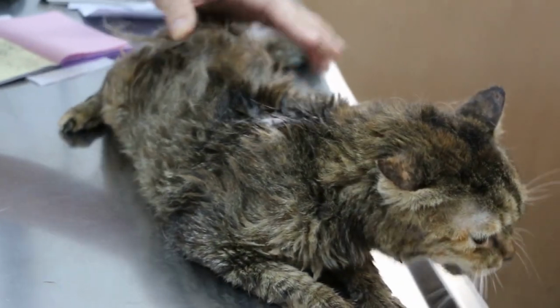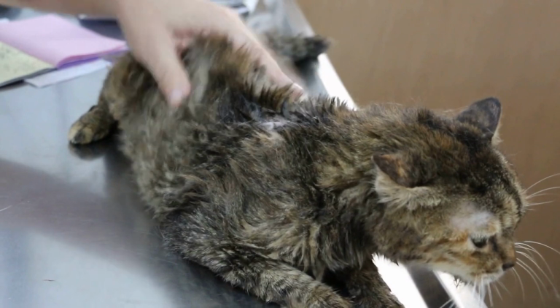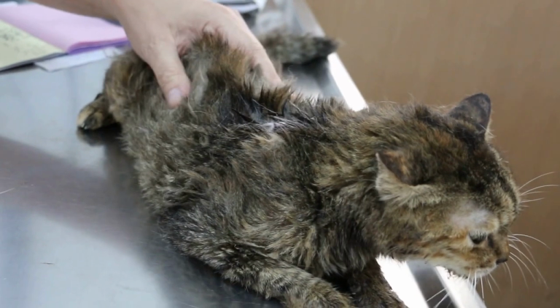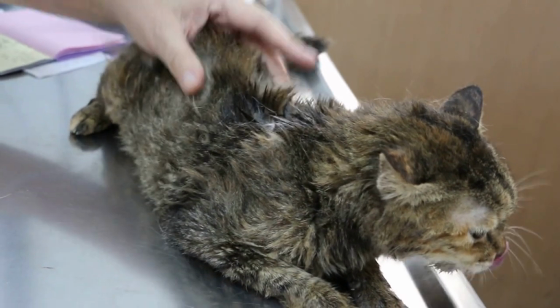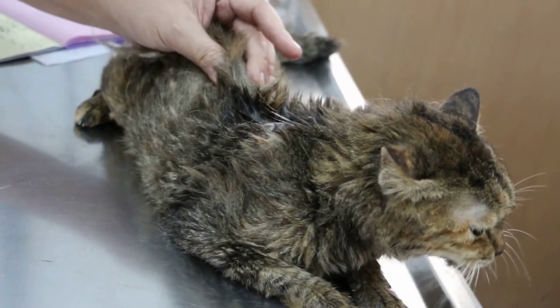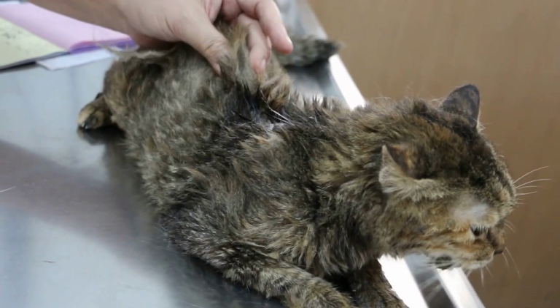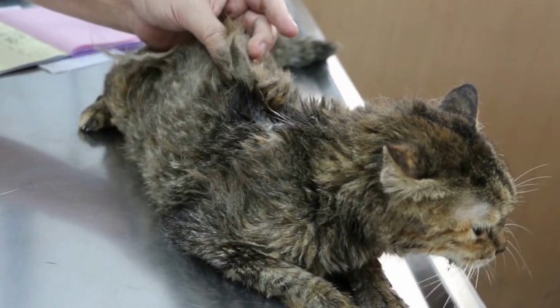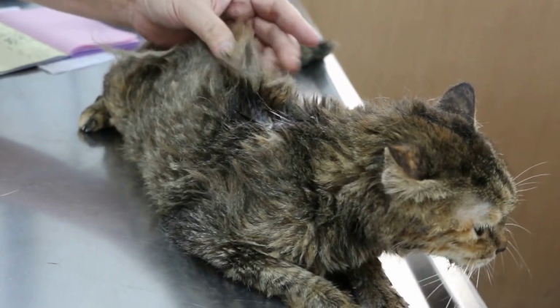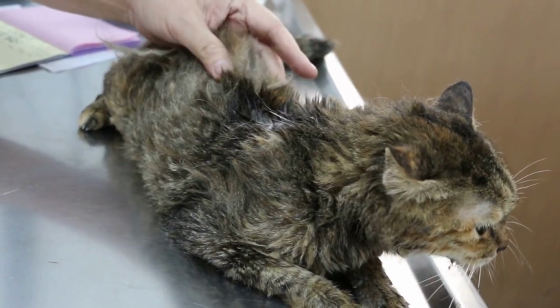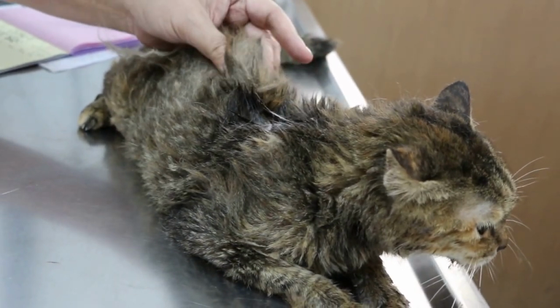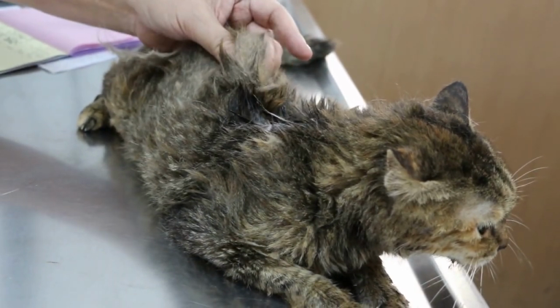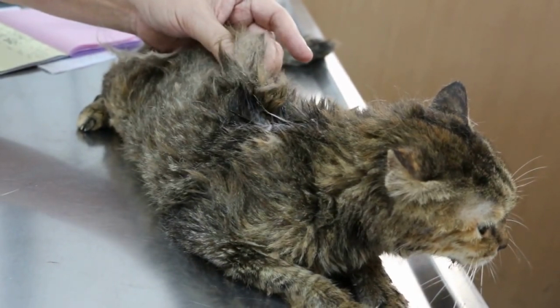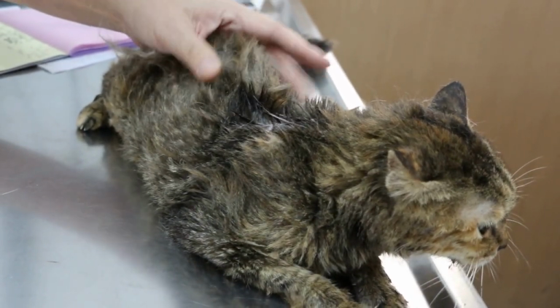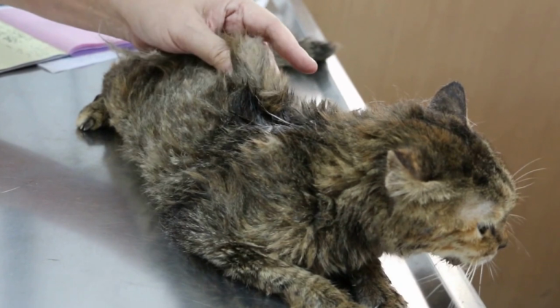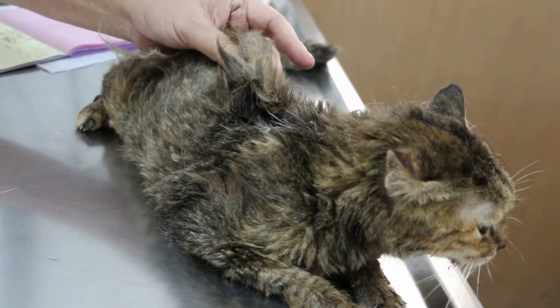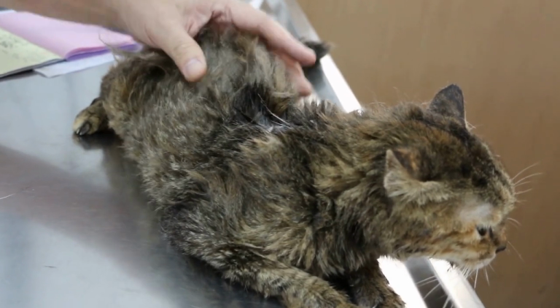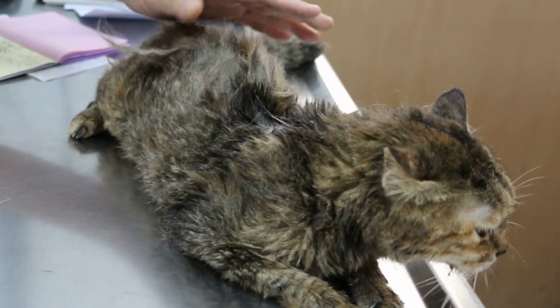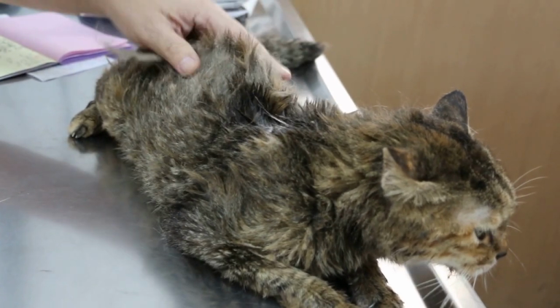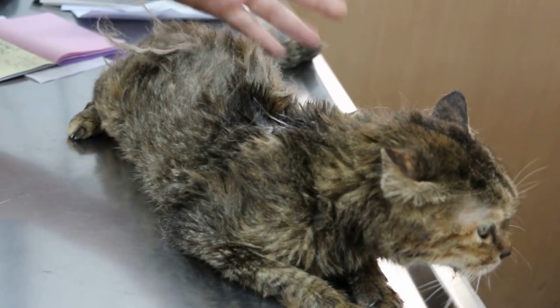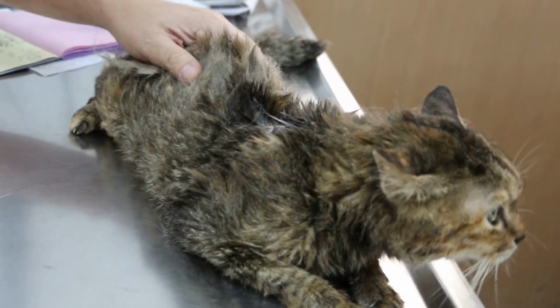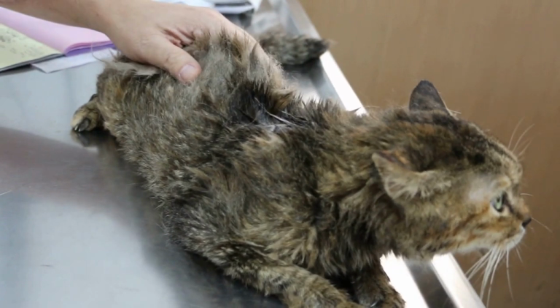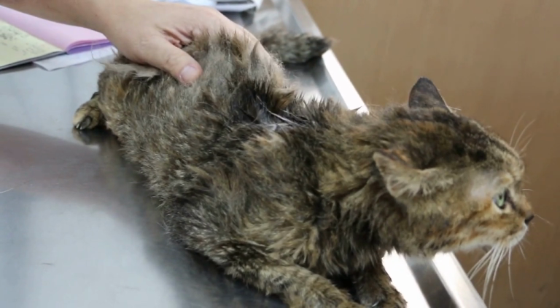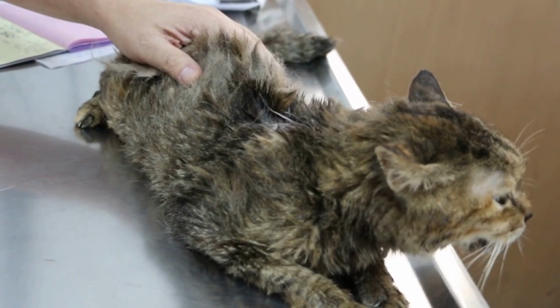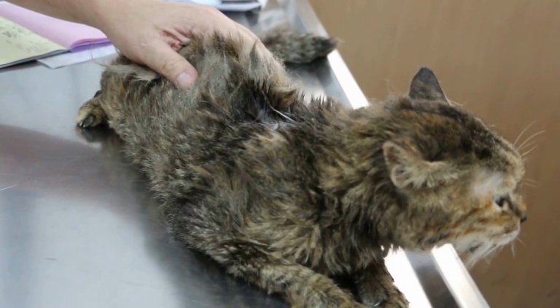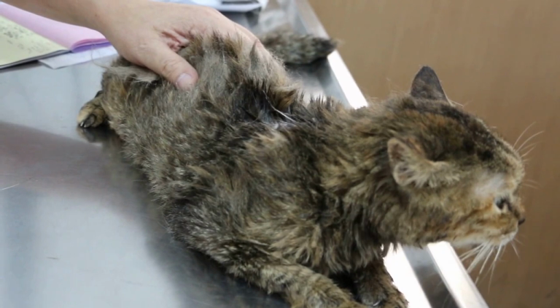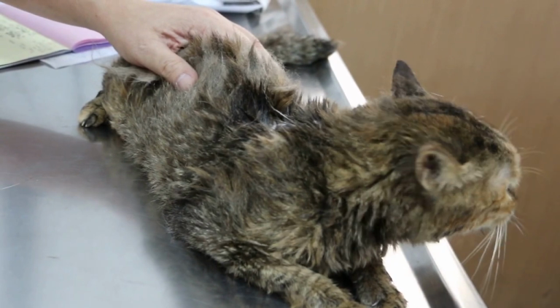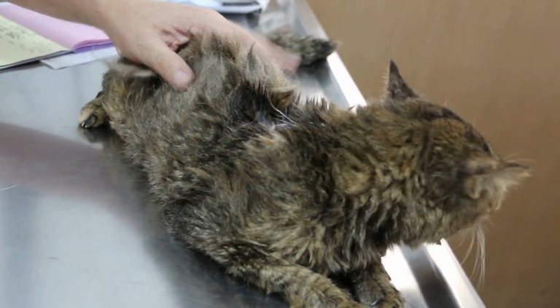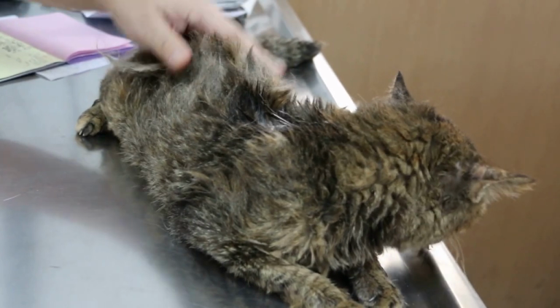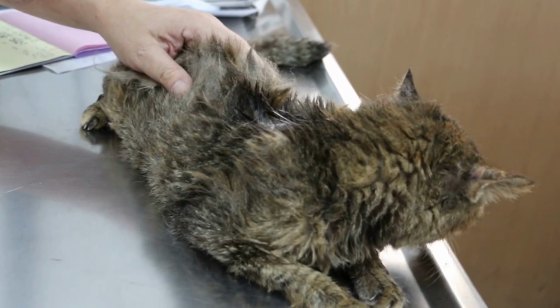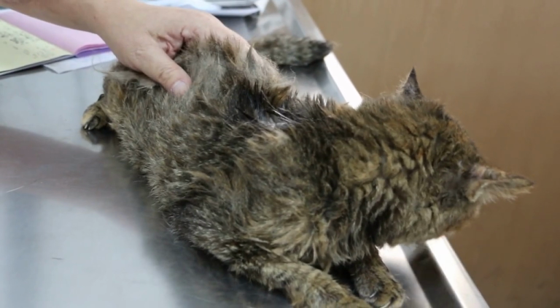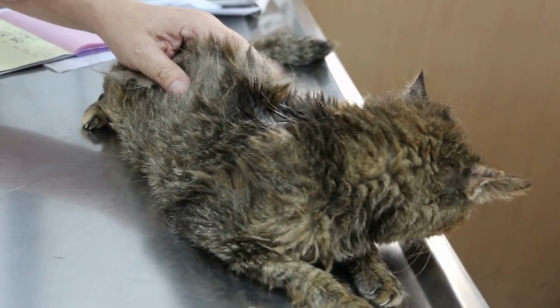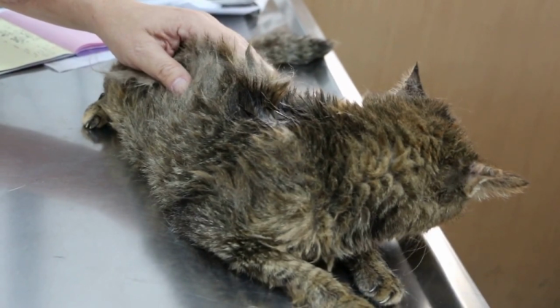So now, this cat — I just give an anti-inflammatory injection, and then the cat will recover again, as before. How many times already? Last time you came, several times already.